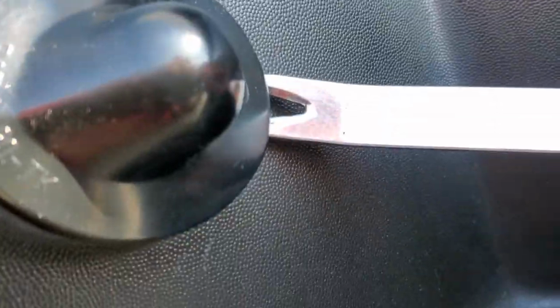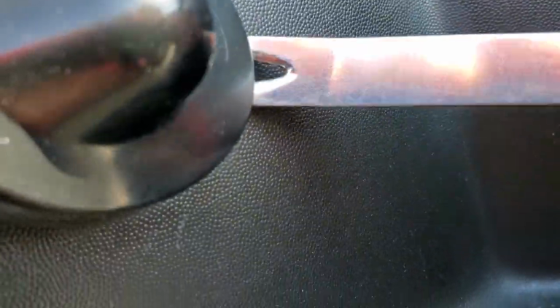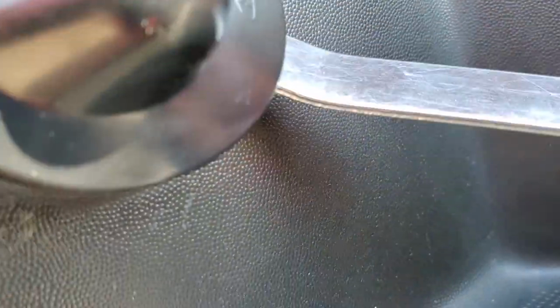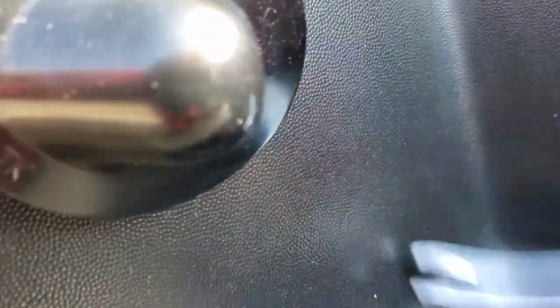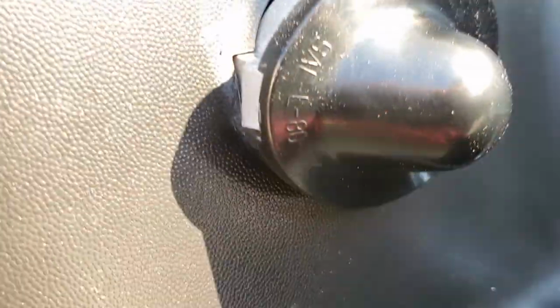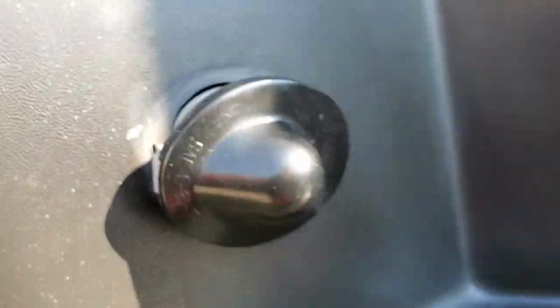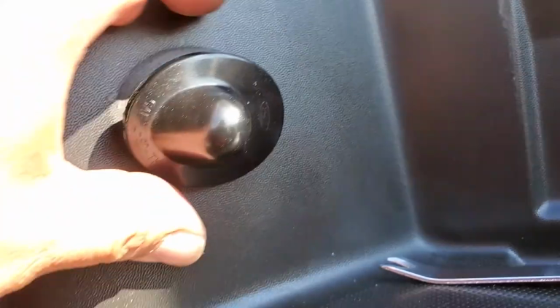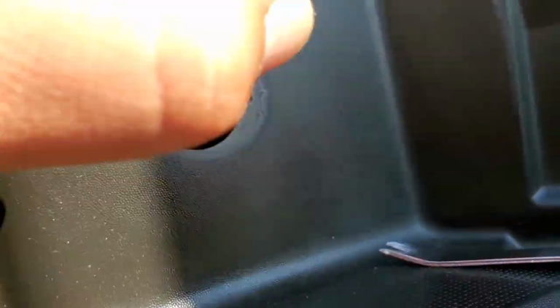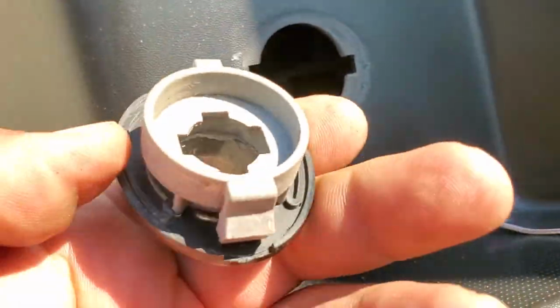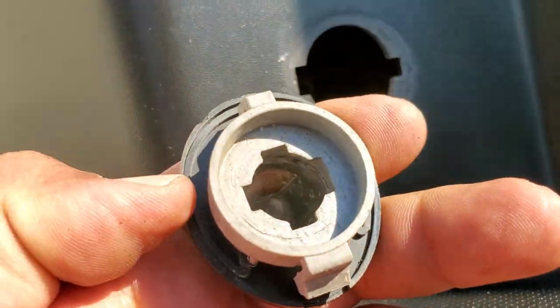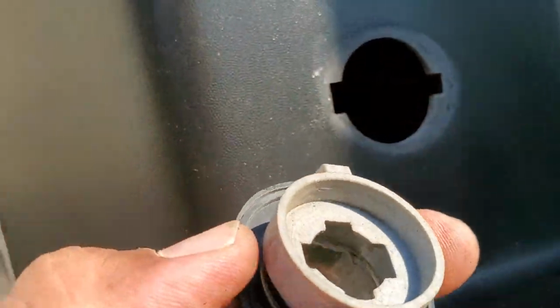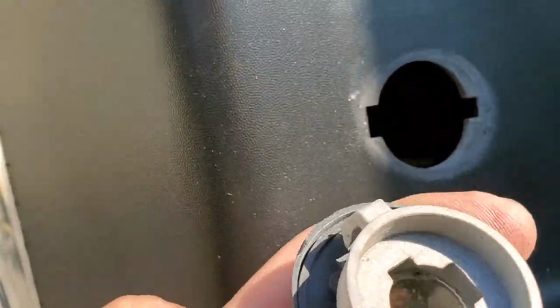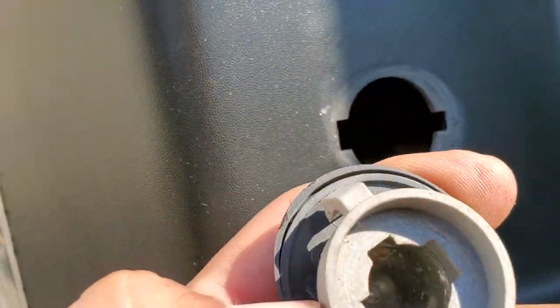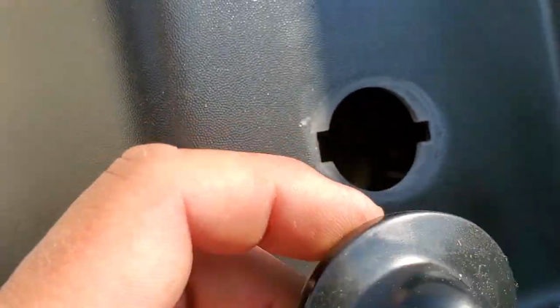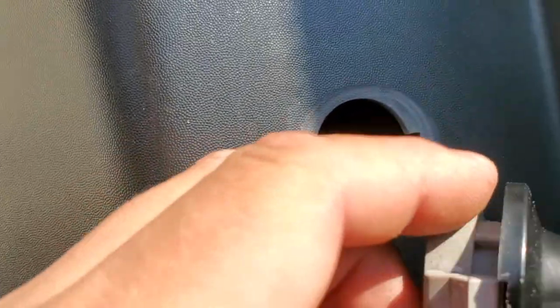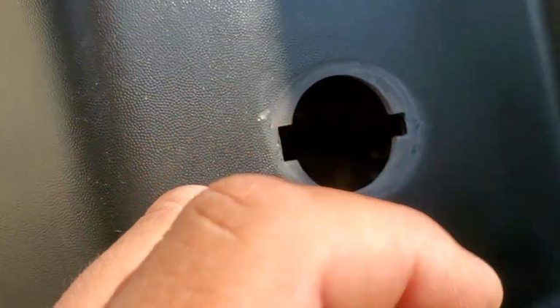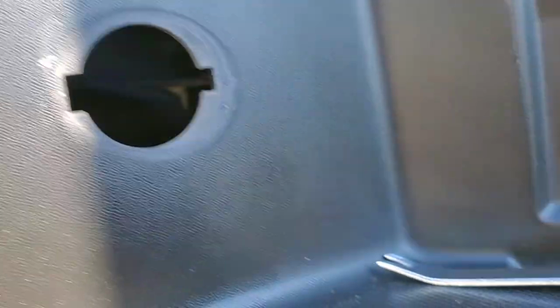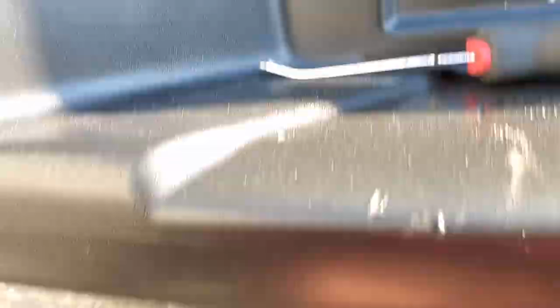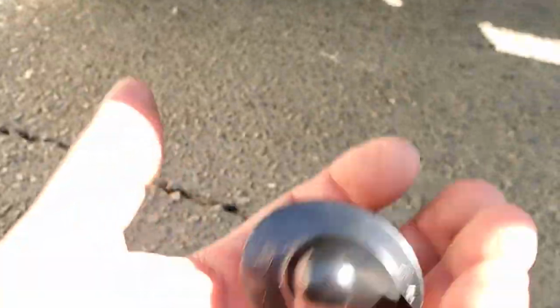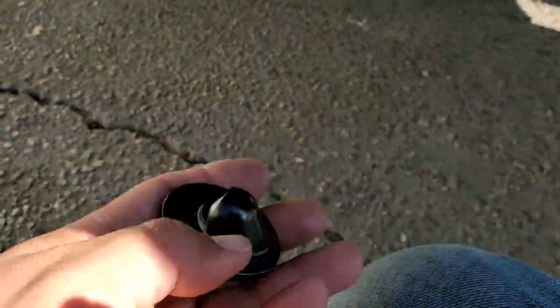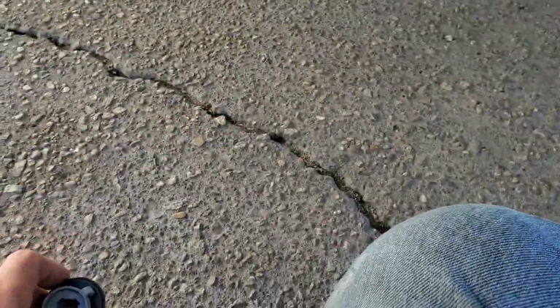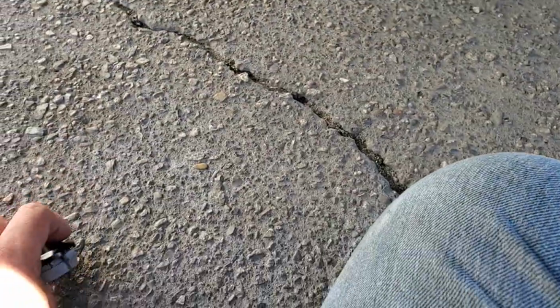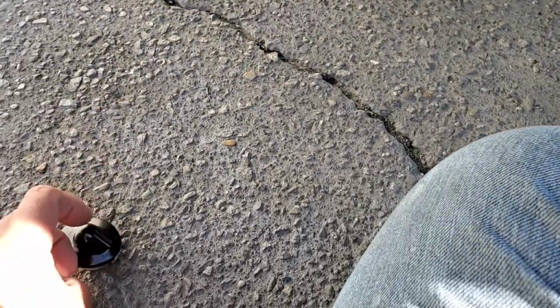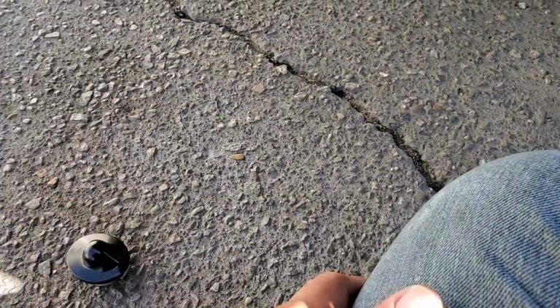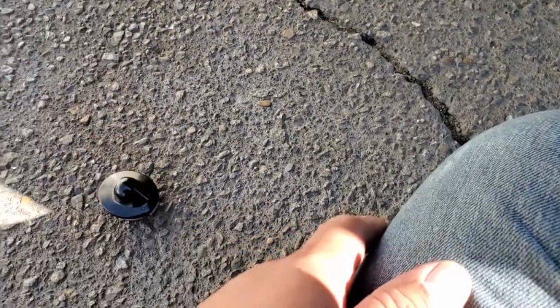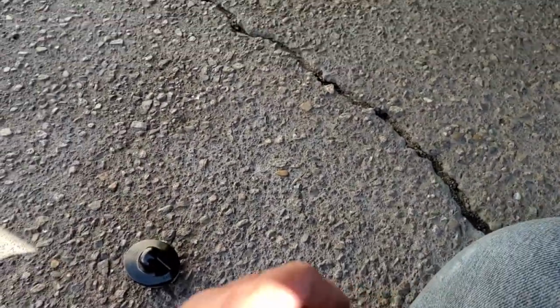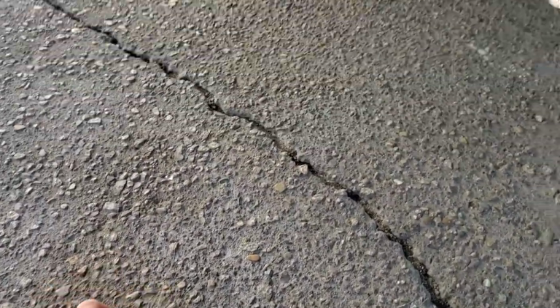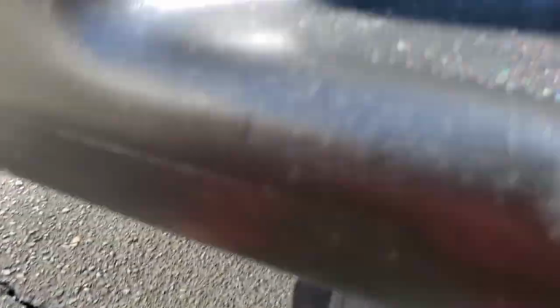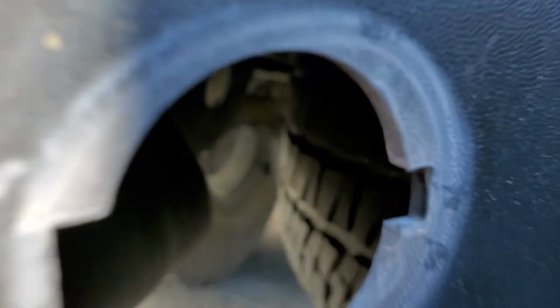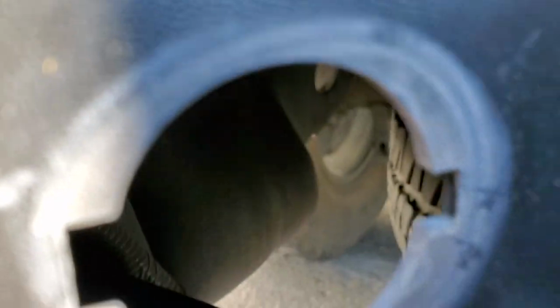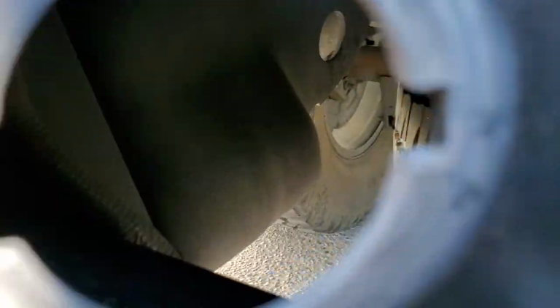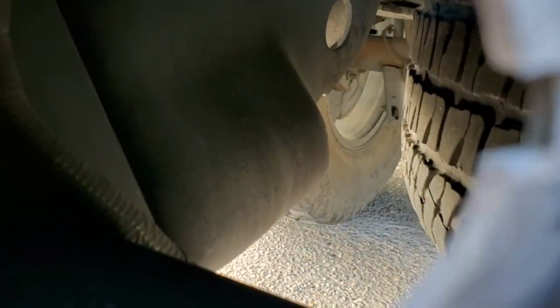There it is. Oh, that's why it's not working — there is no light bulb in there. Thank you for watching, that's how you remove that. Let's find out where the electrical cable is at.